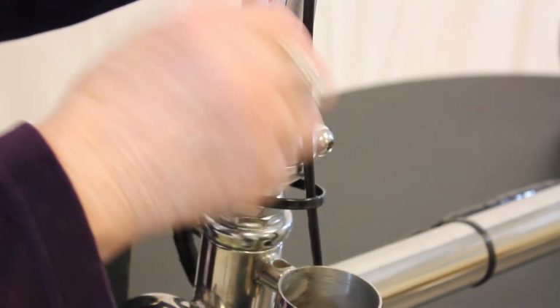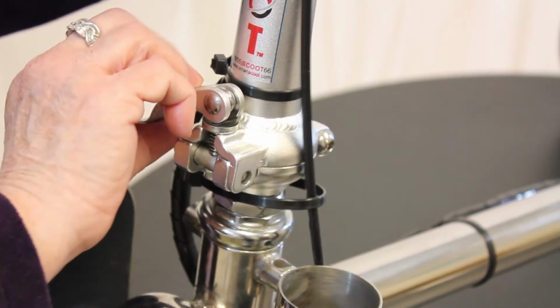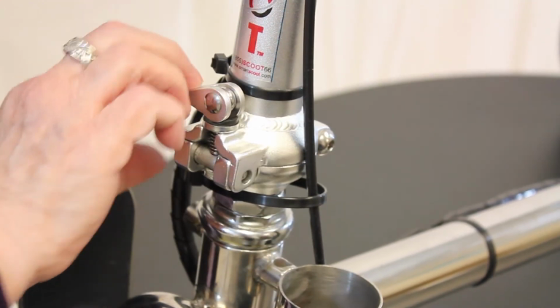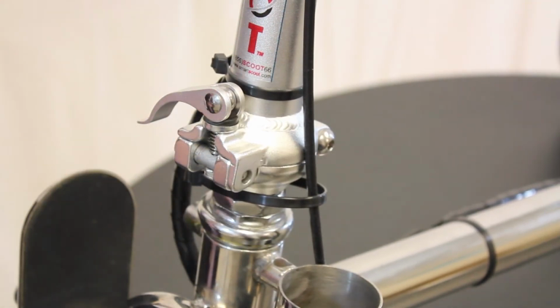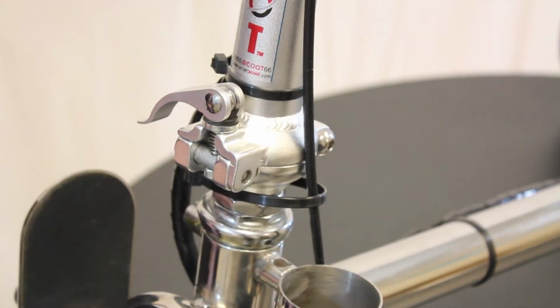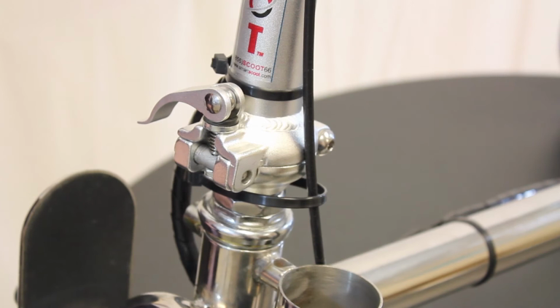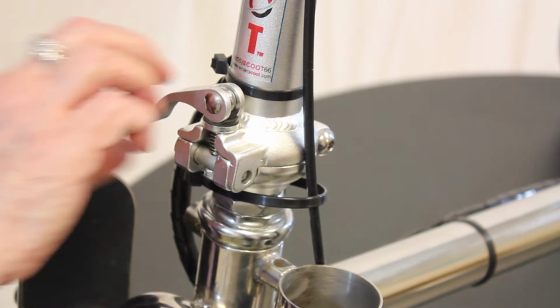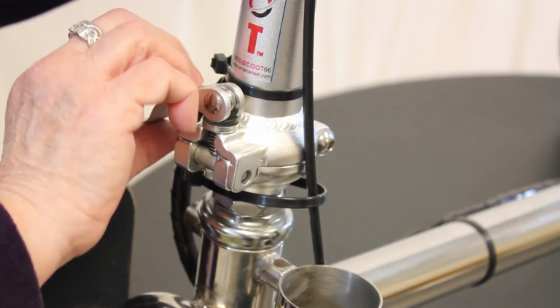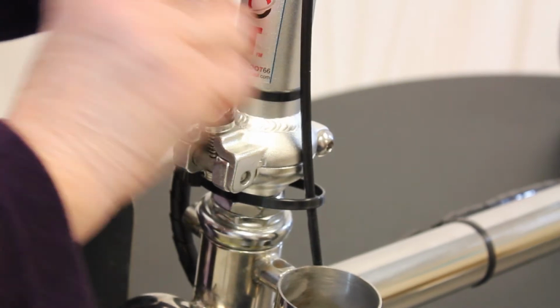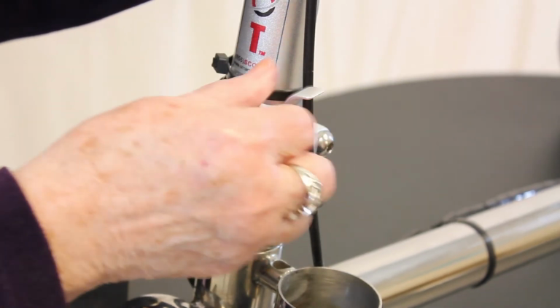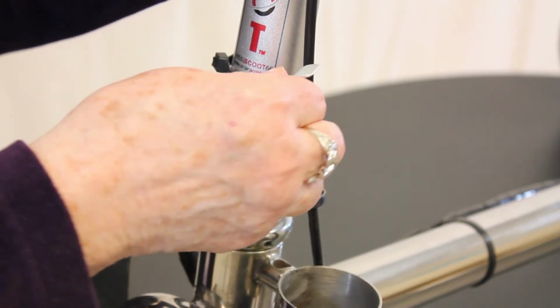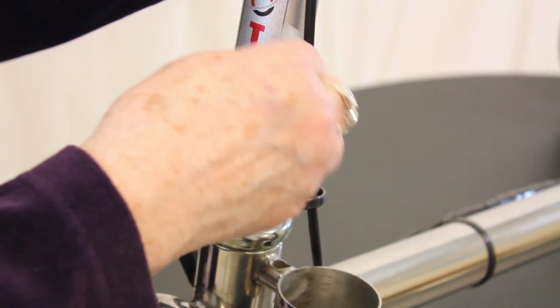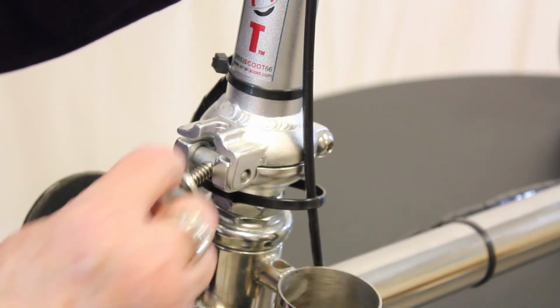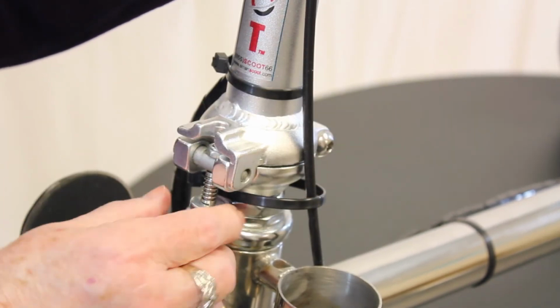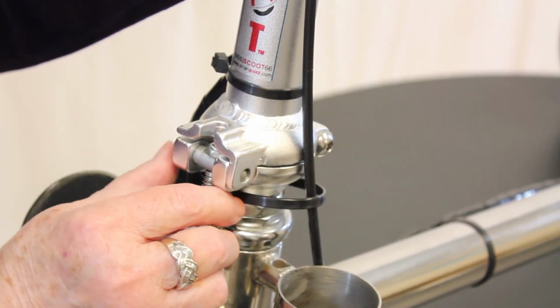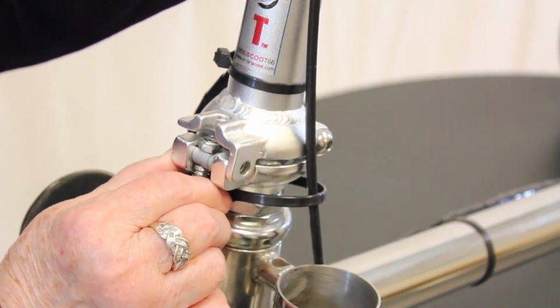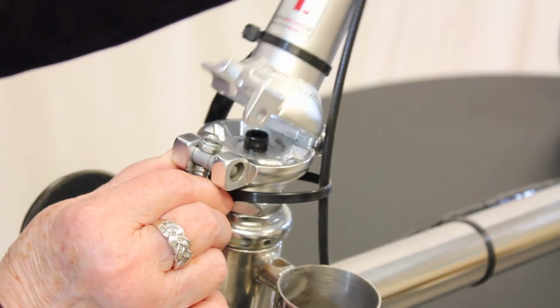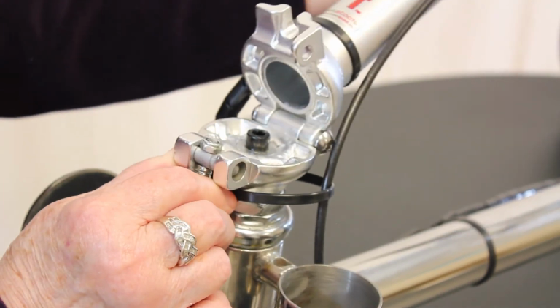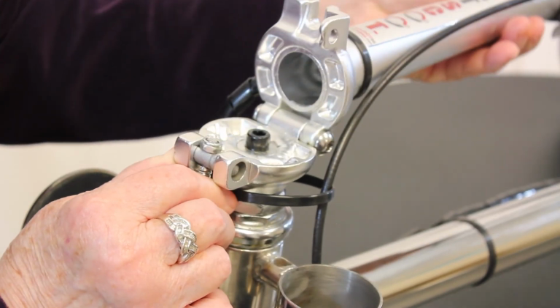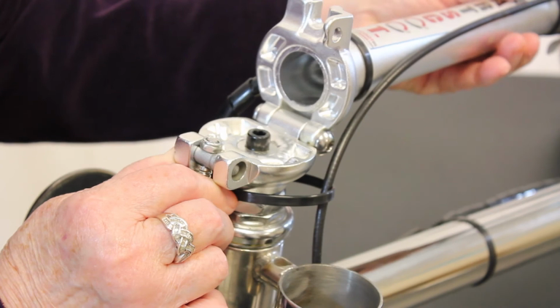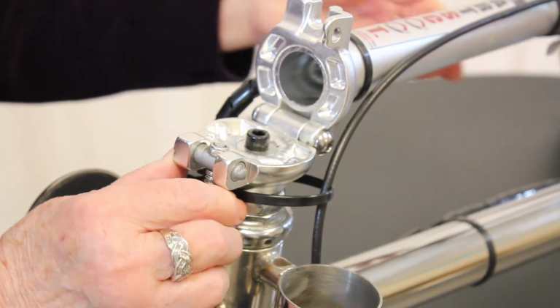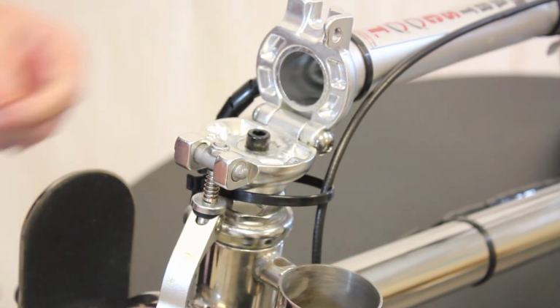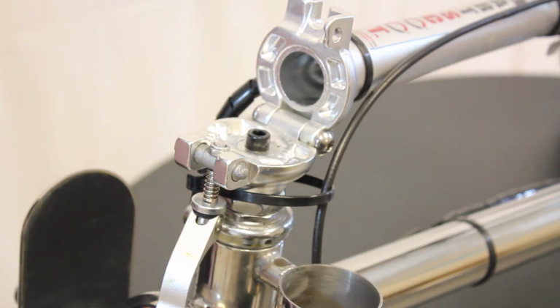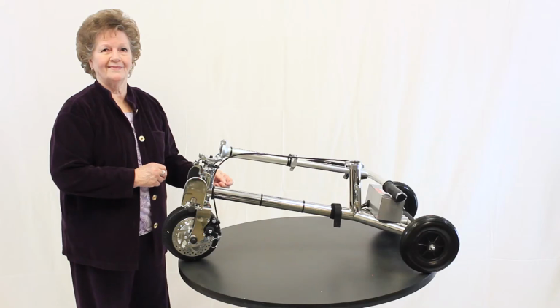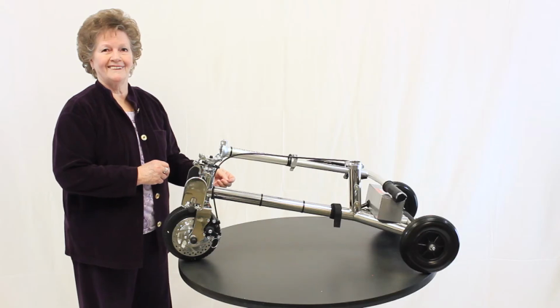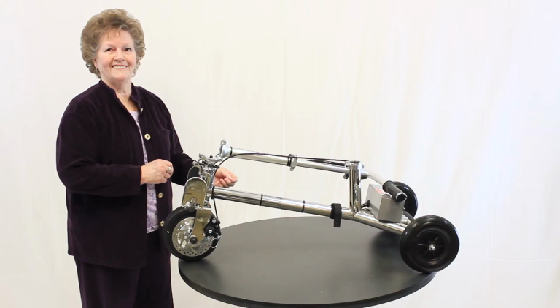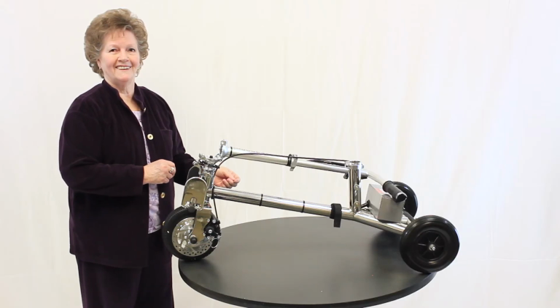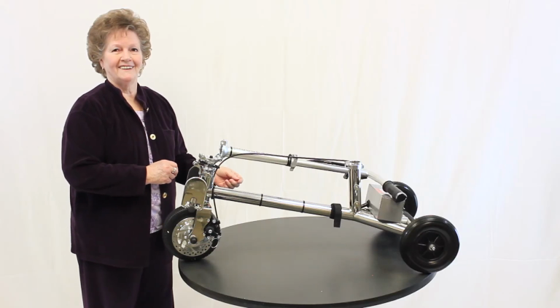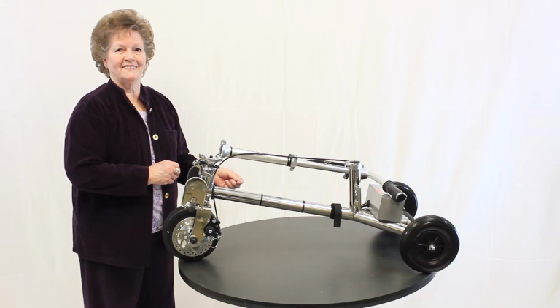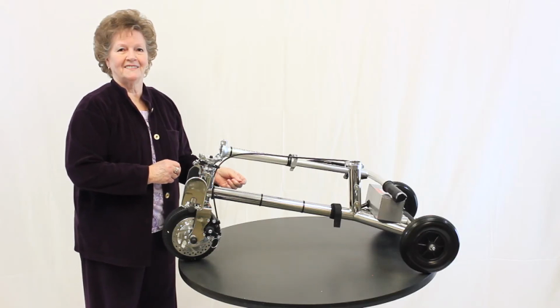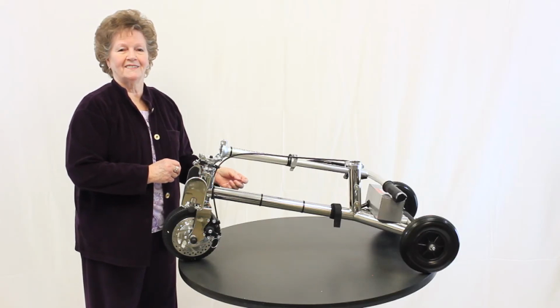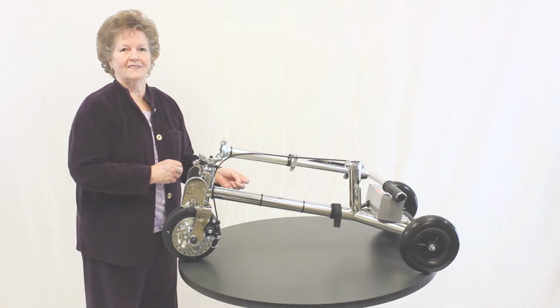To take down the steering column, loosen the clasp, bring it to a downward position, and pull back on the spring-loaded pin. In this position, the scooter can be transported easily in the back seat or trunk of a car.